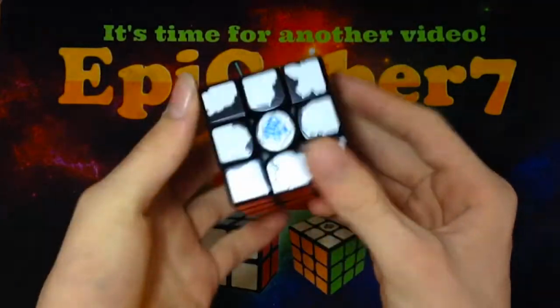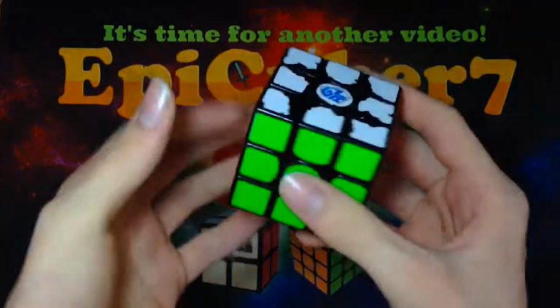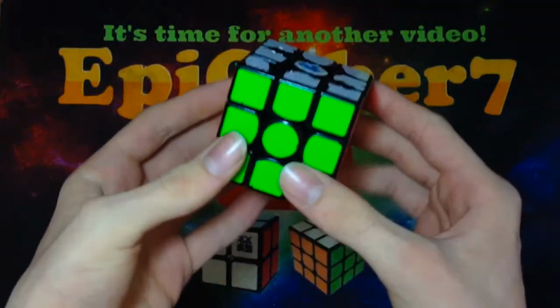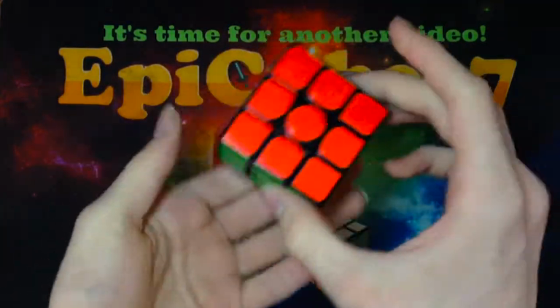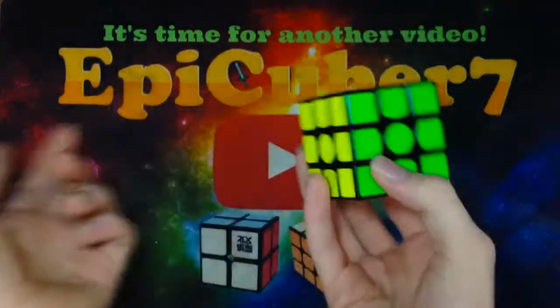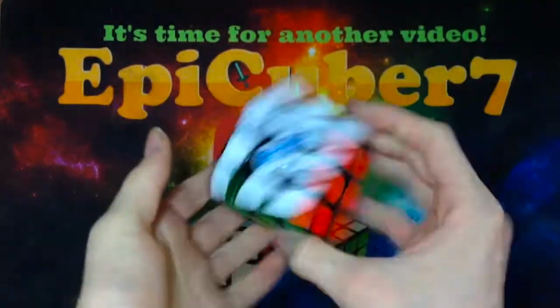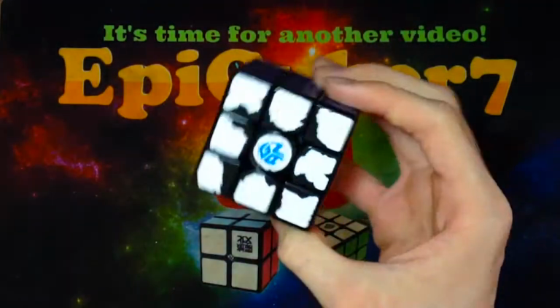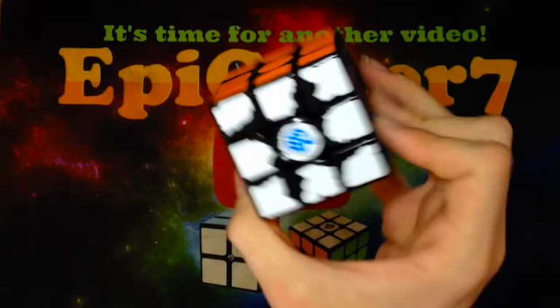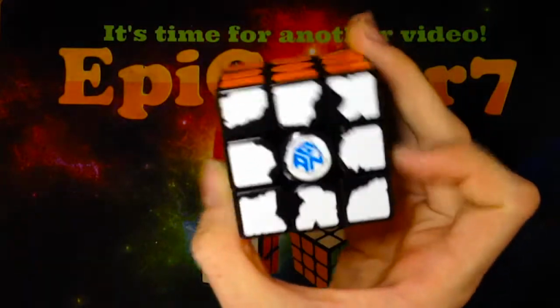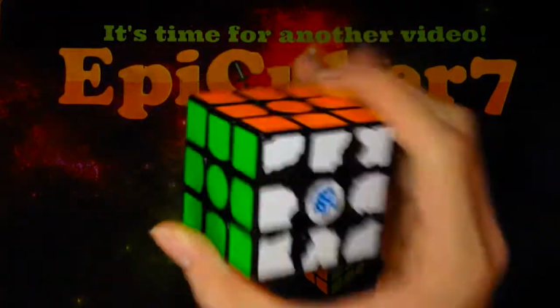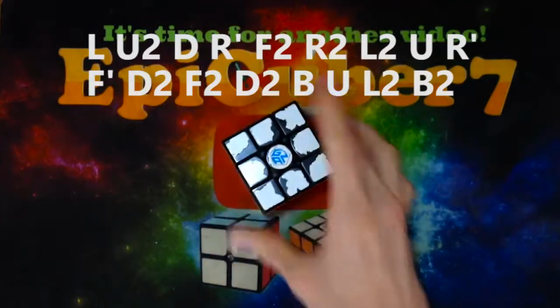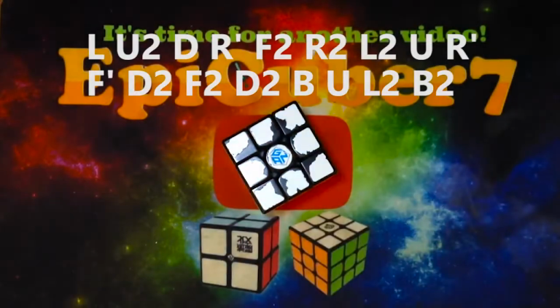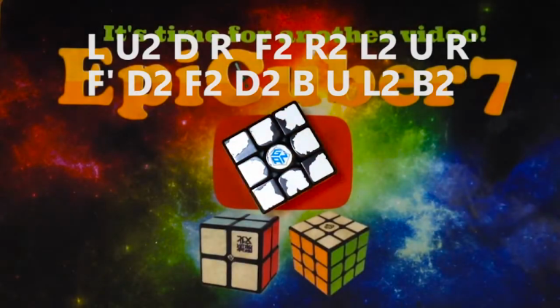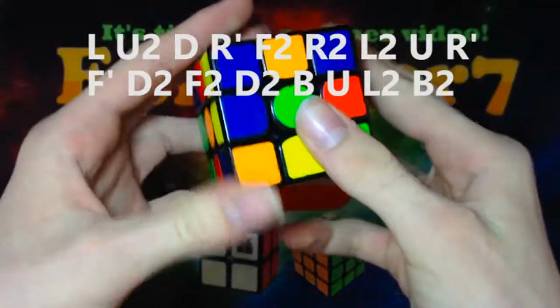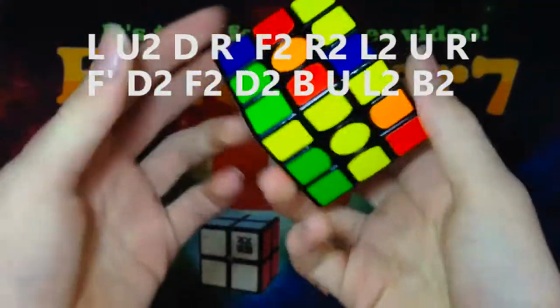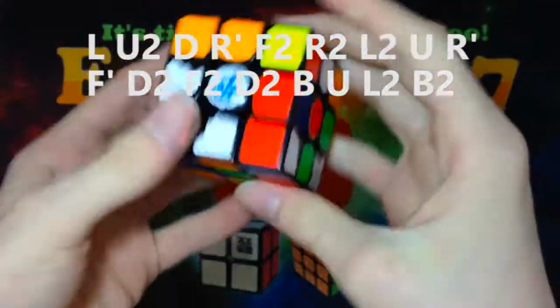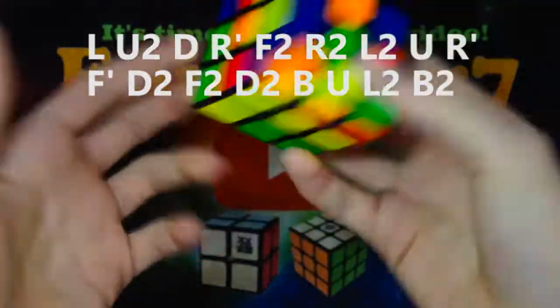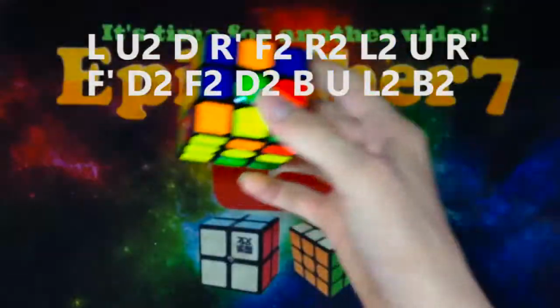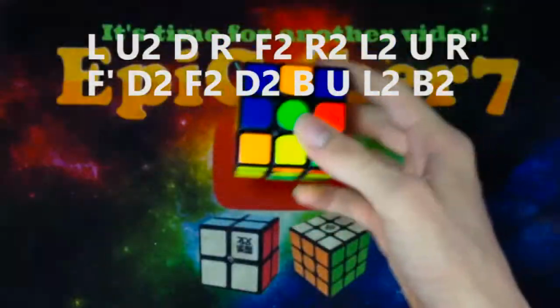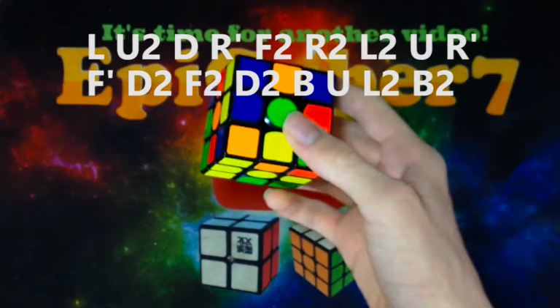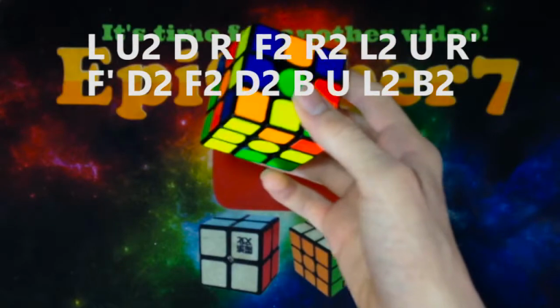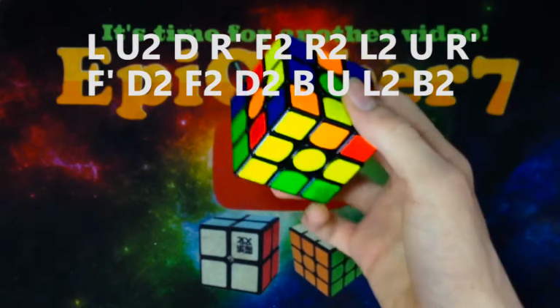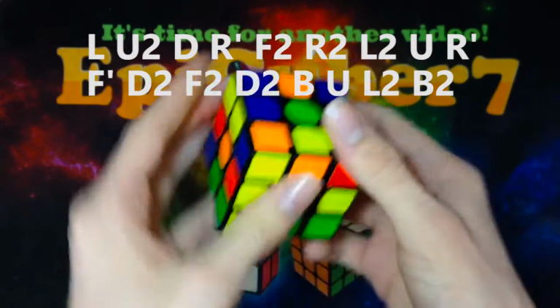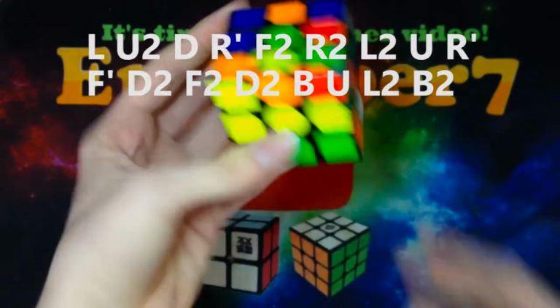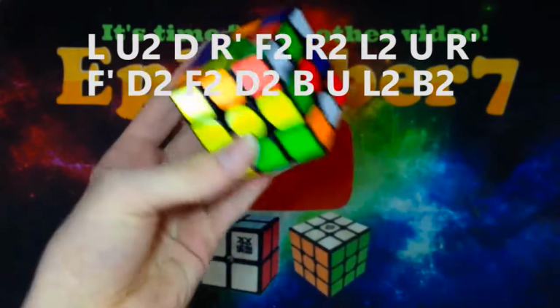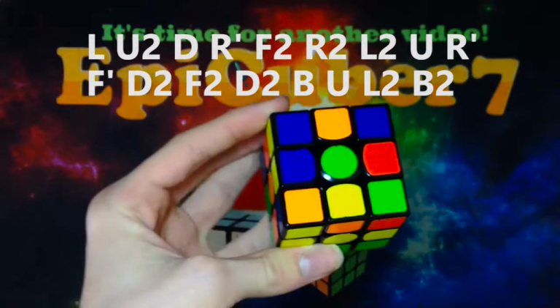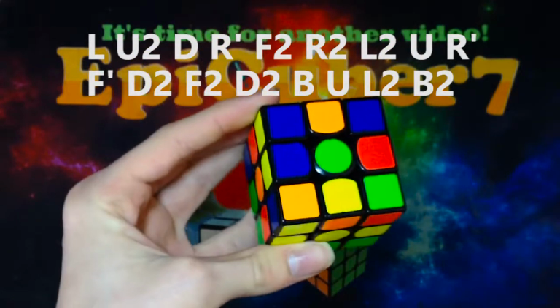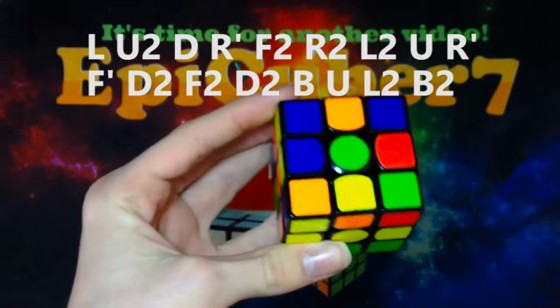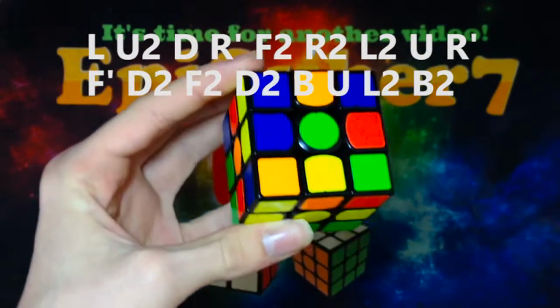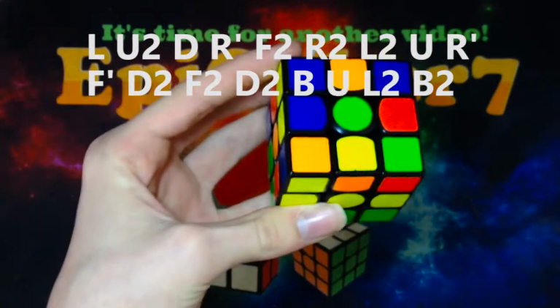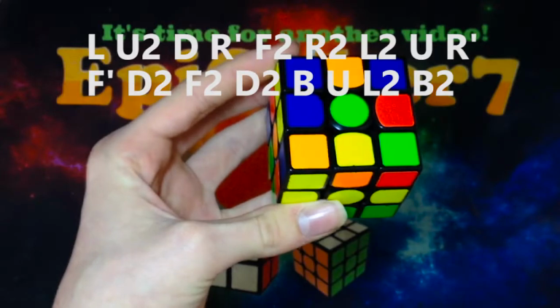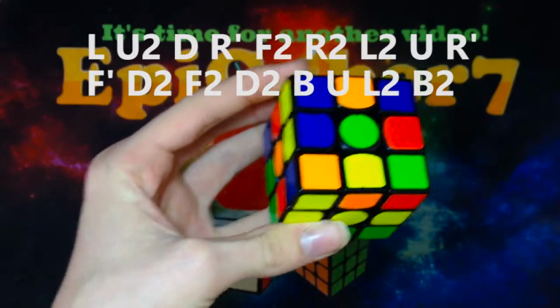Felix was using the Engstrom Gan SM. I don't have one of those, but I'll use the closest thing I have to it. Here we have the scramble, and if you're a white cross solver, make sure you do a Z2 or an X2 before the scramble so that you'll be able to follow along too.